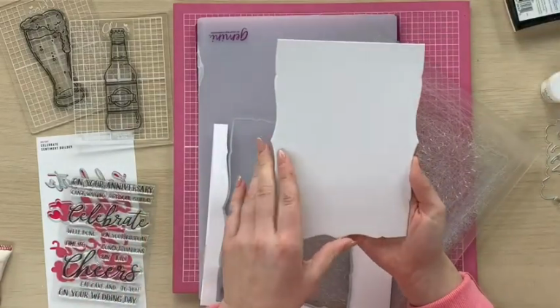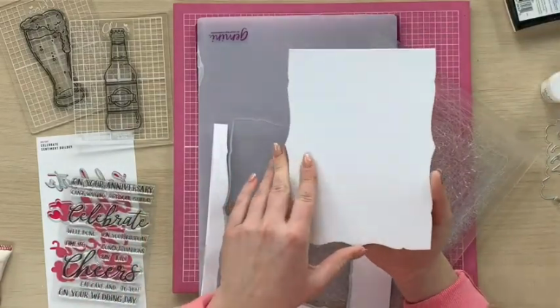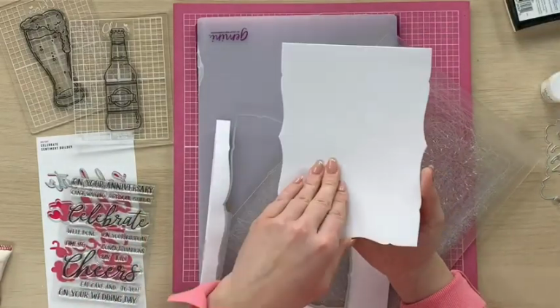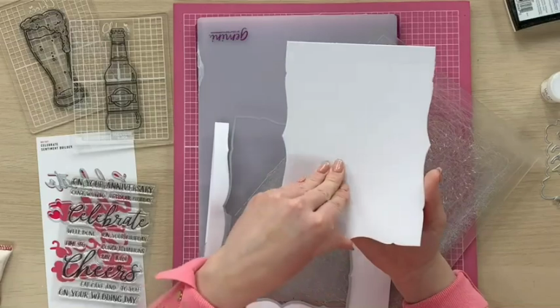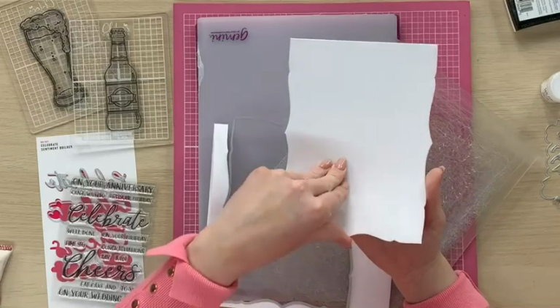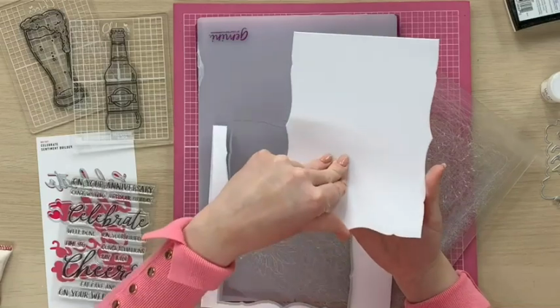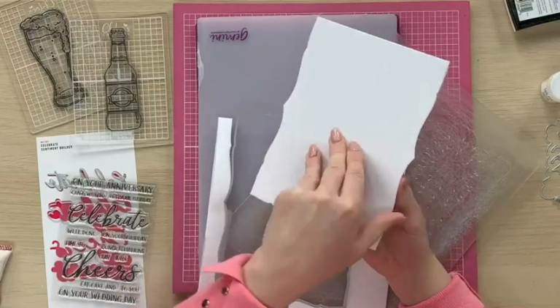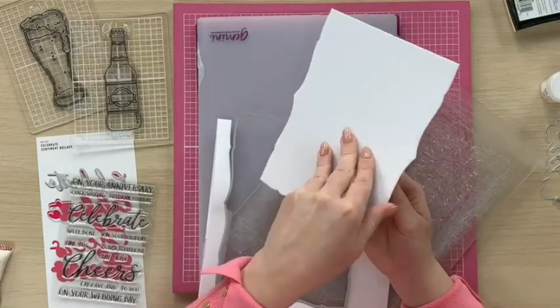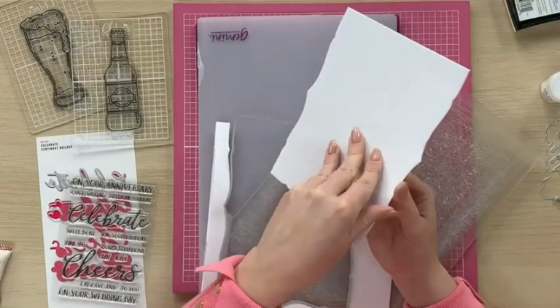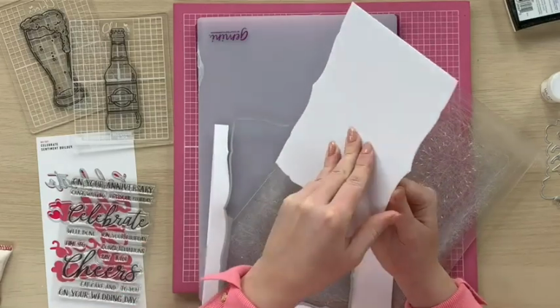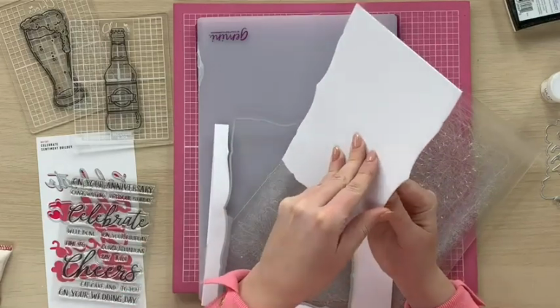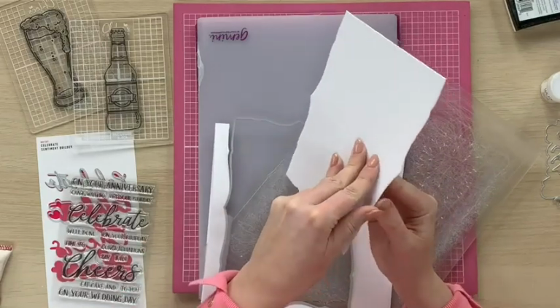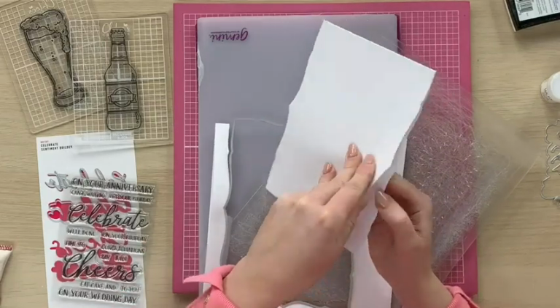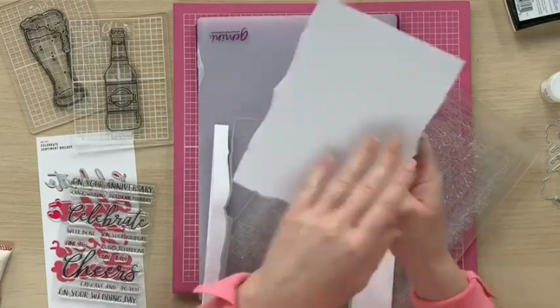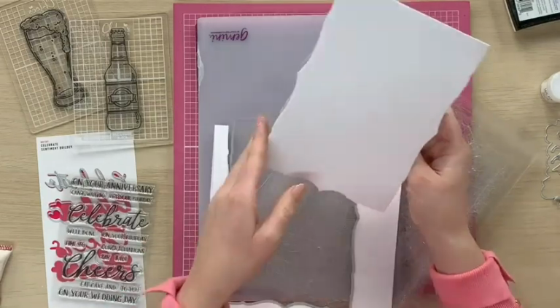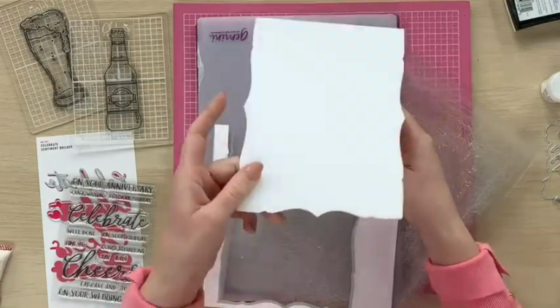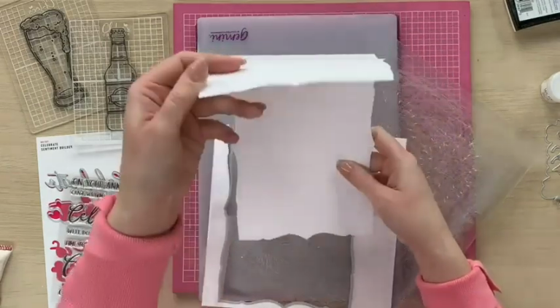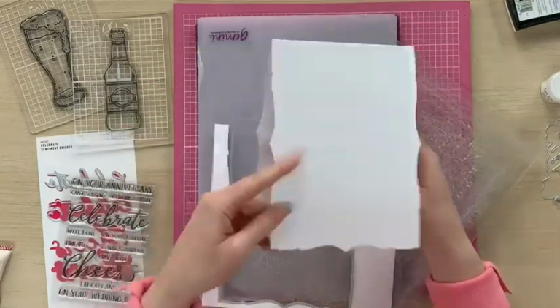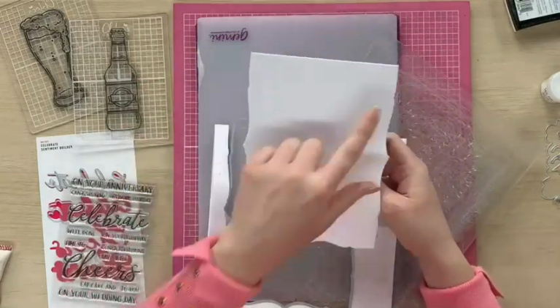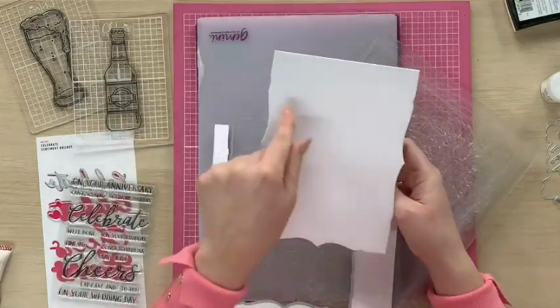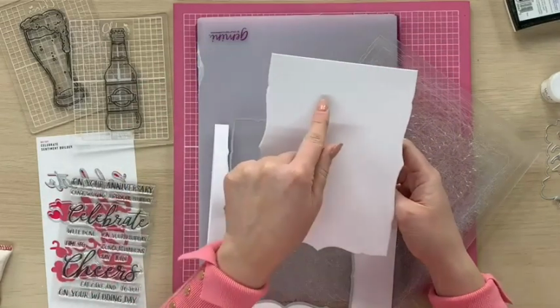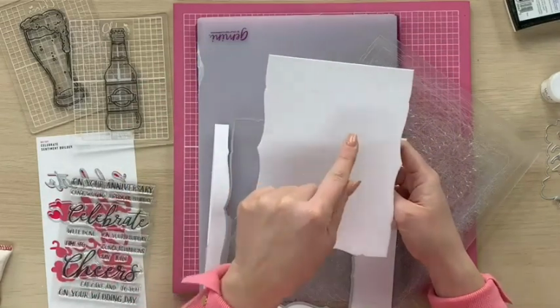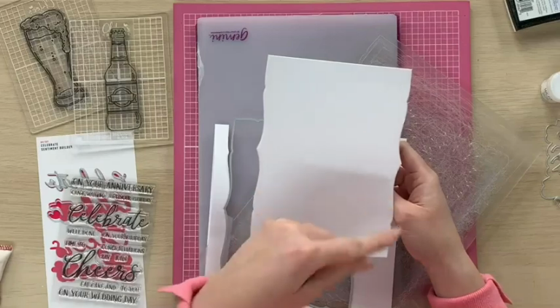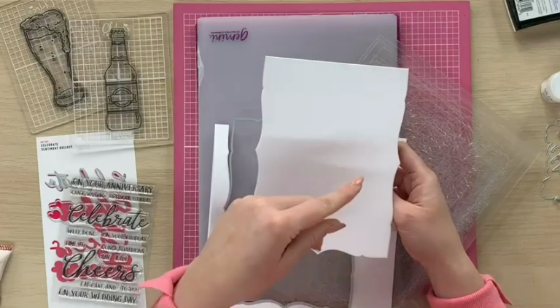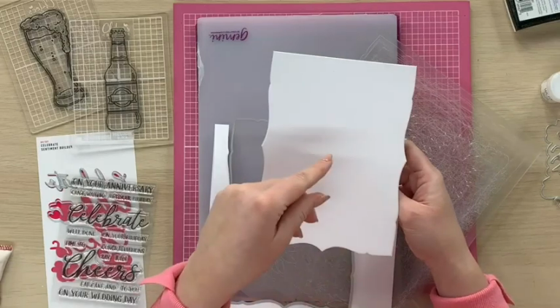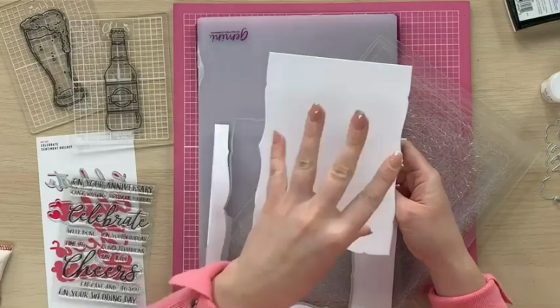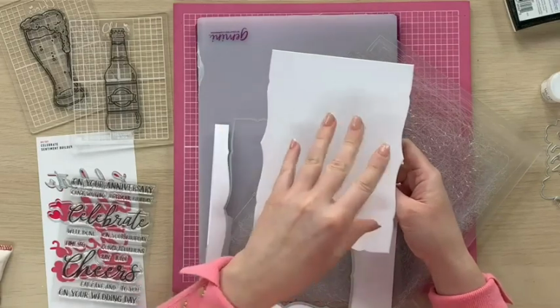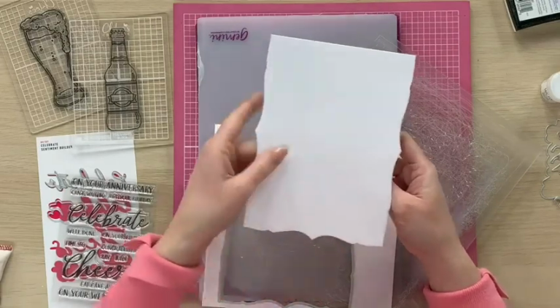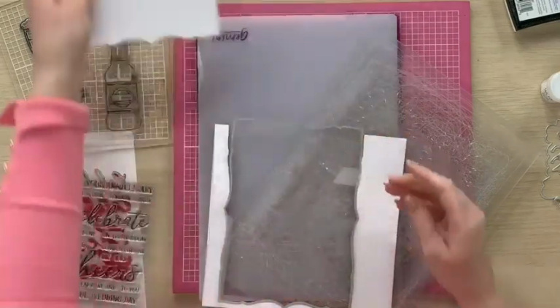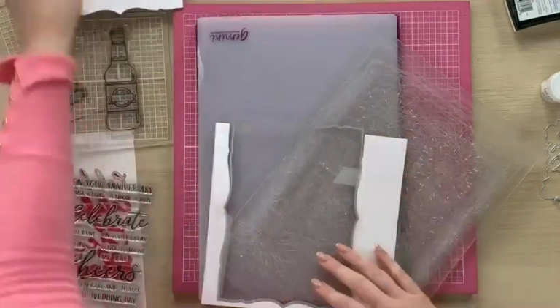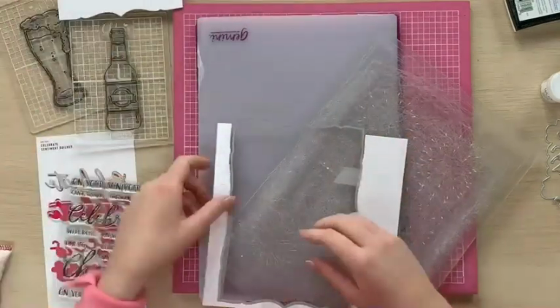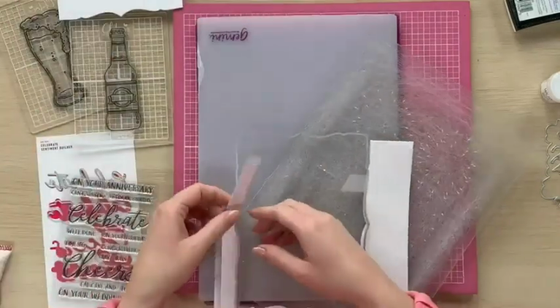Now you can see there's obviously a bit missing from the top, so what I'm going to do is die cut another shape to go on the top.